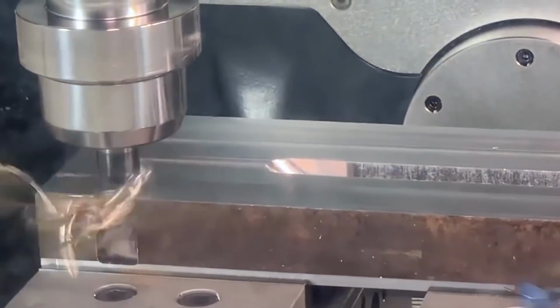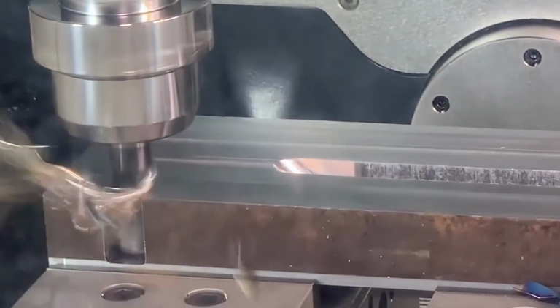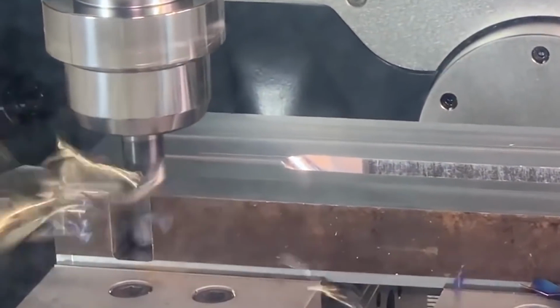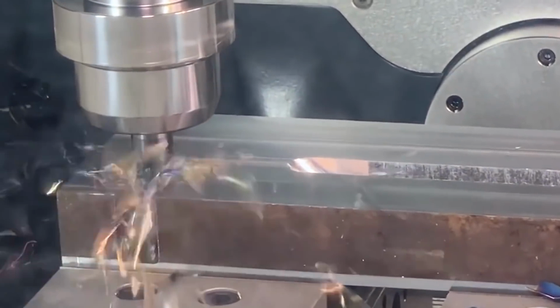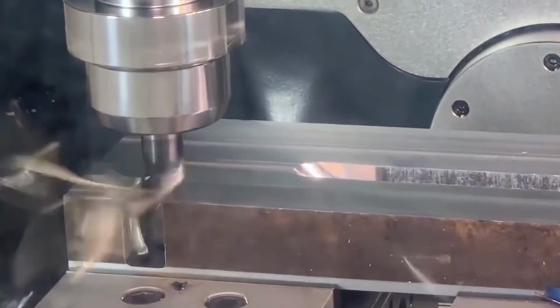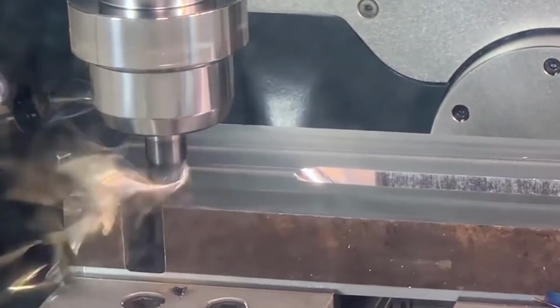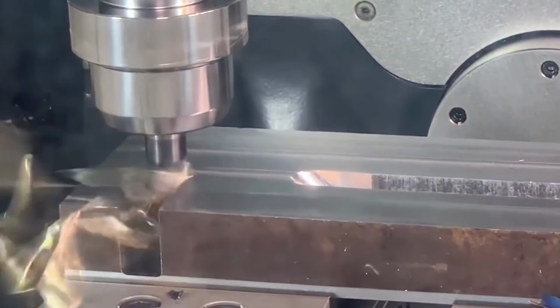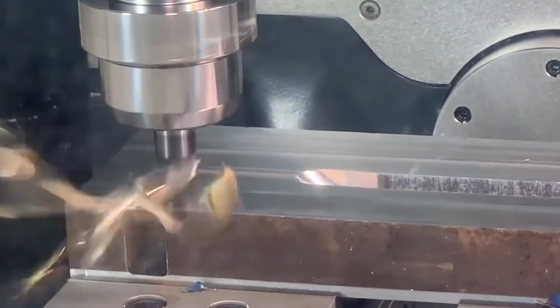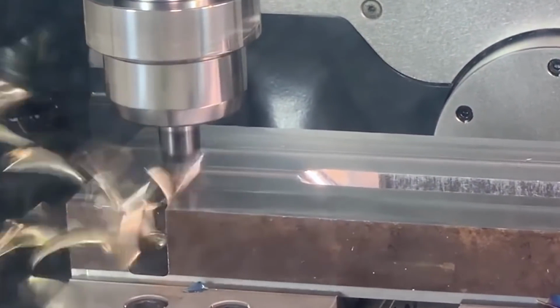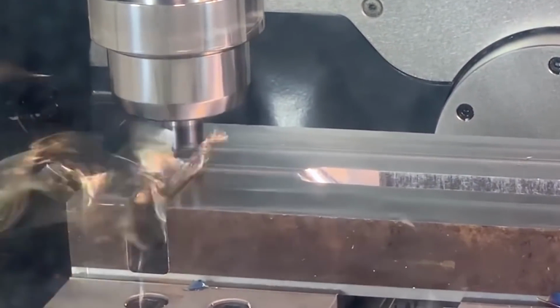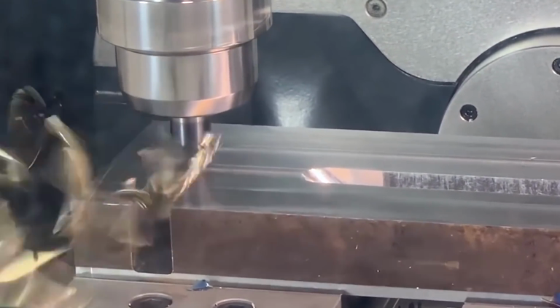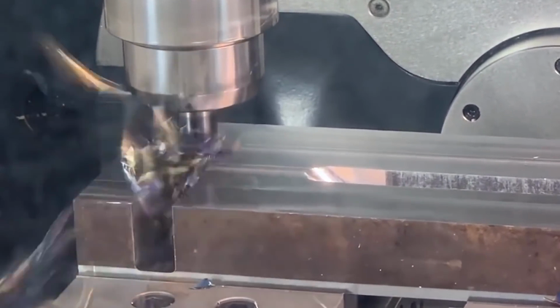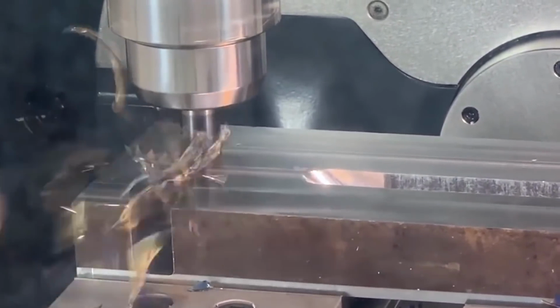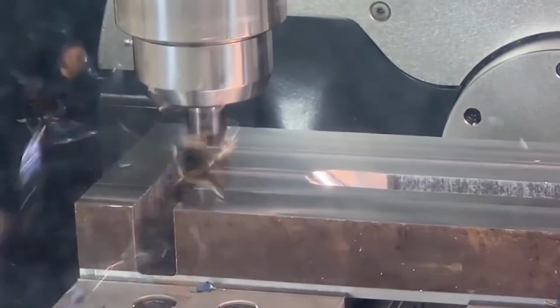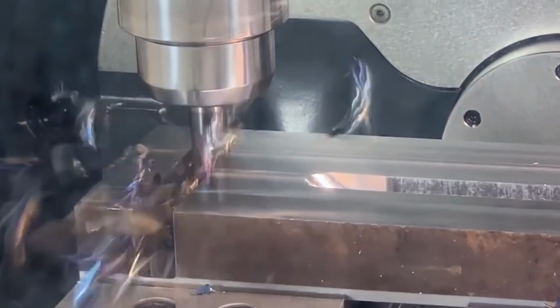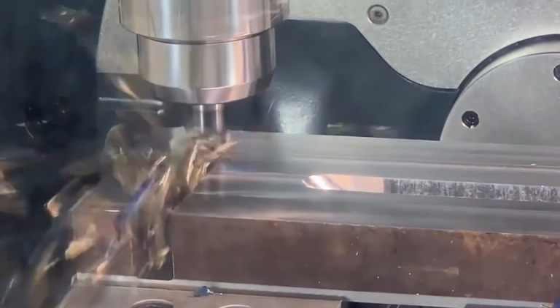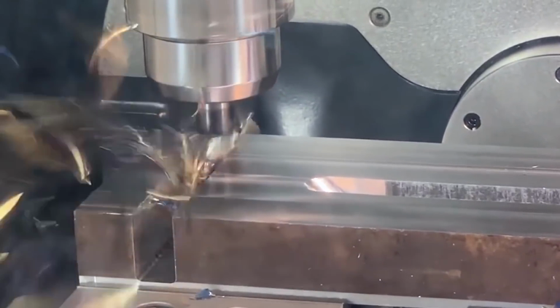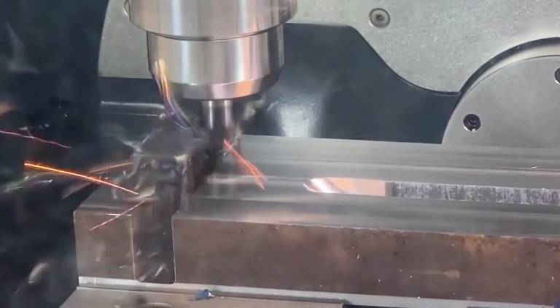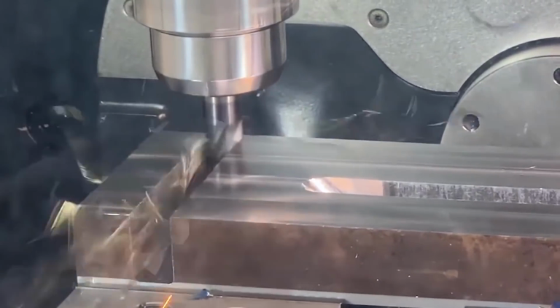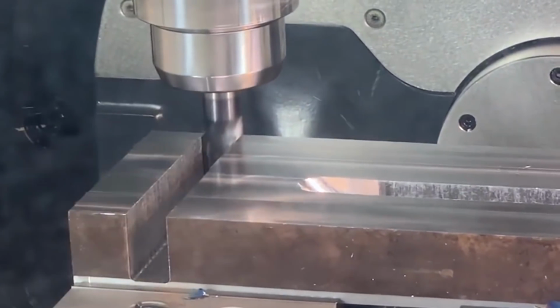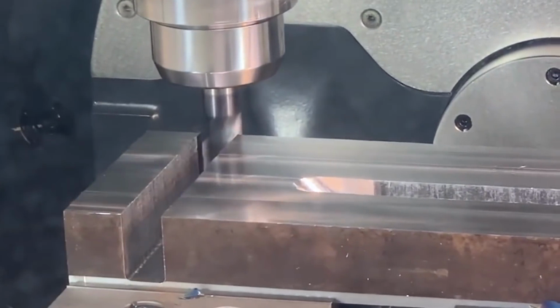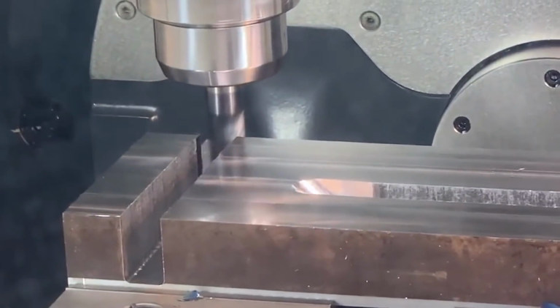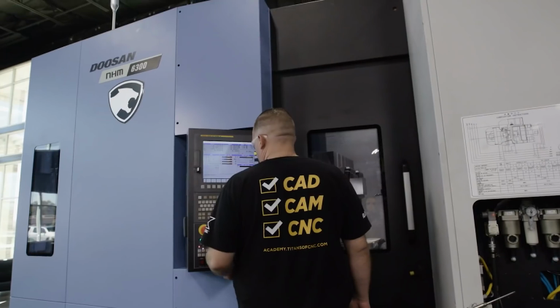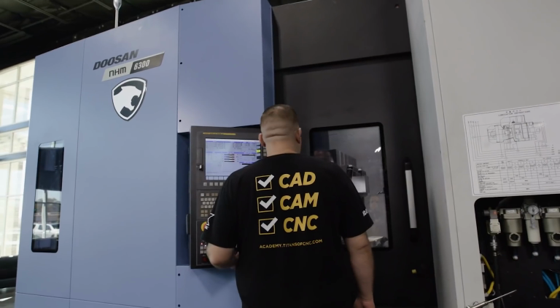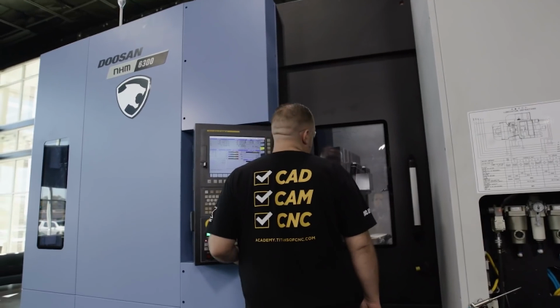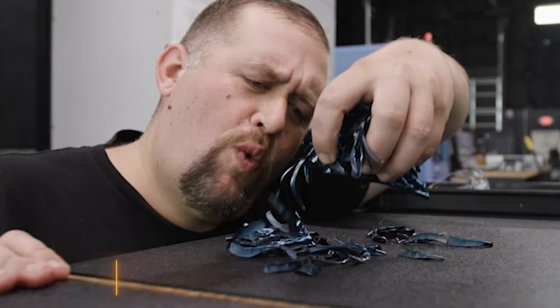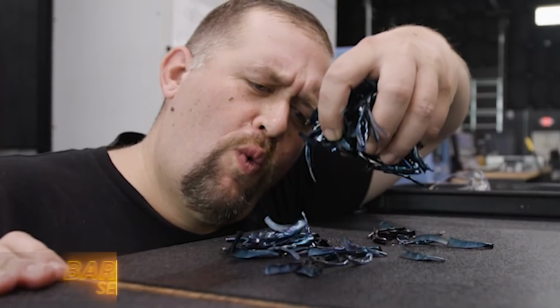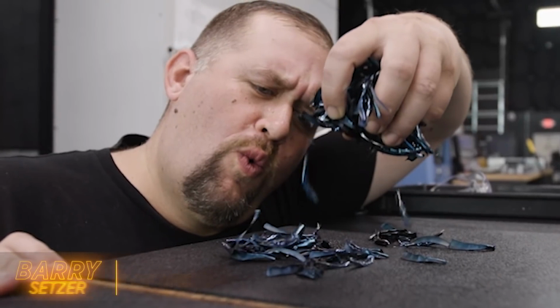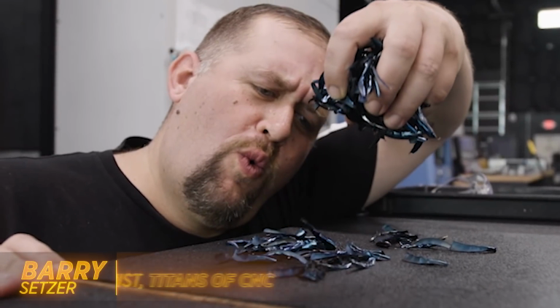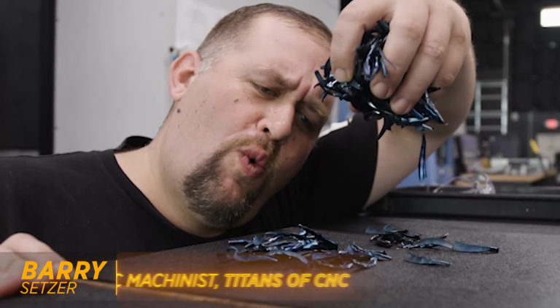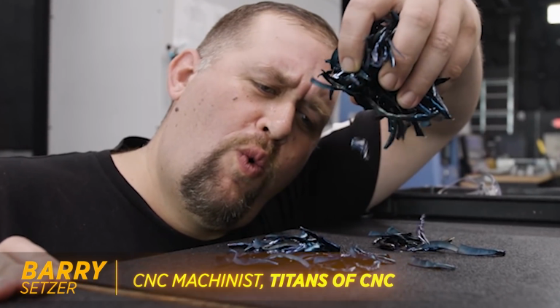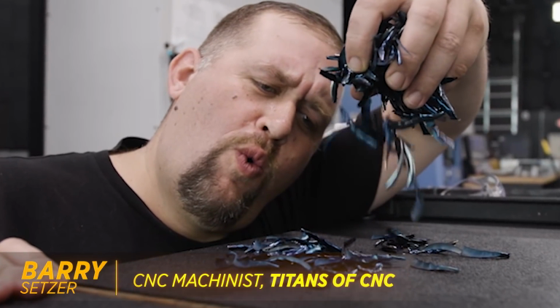Coolant plays several very important roles in the milling process. Obviously it cools your tool and workpiece, but it also lubricates your cutting tool, flushes chips away from the cutter, and it protects the part and the machine from corrosion.